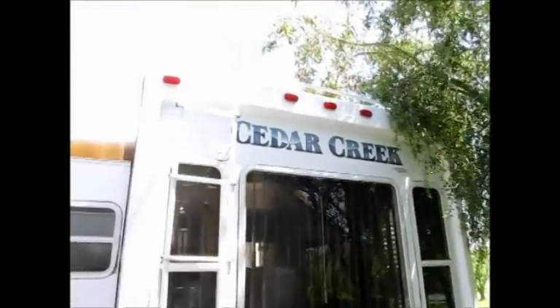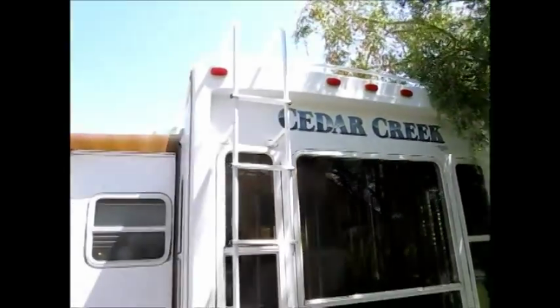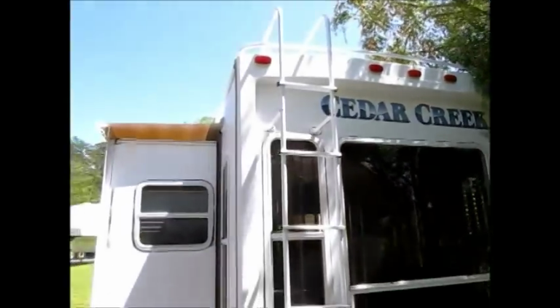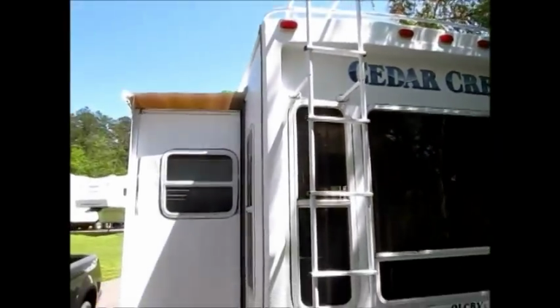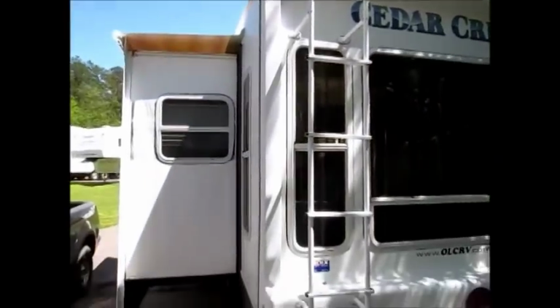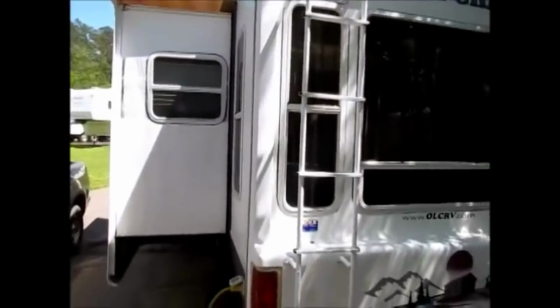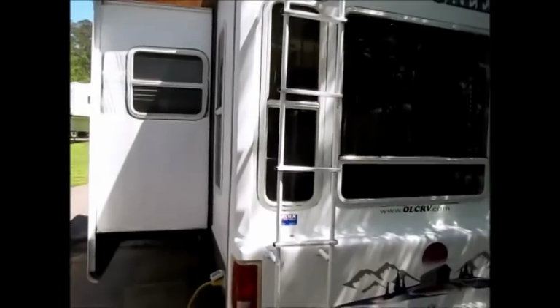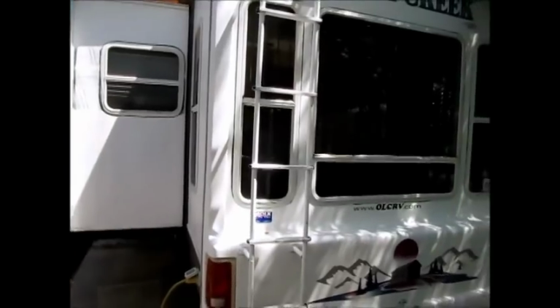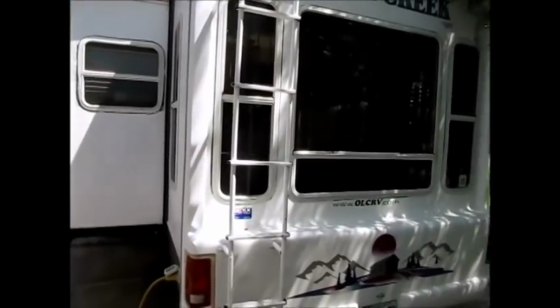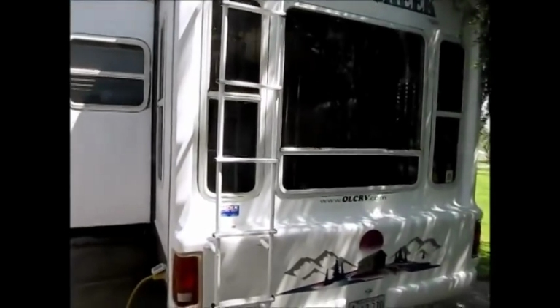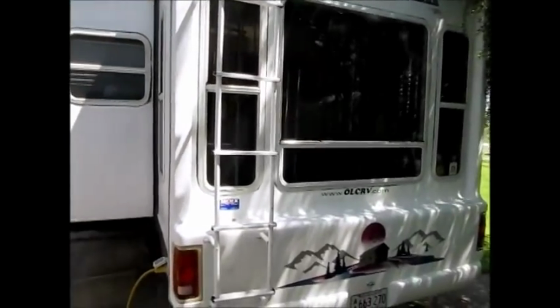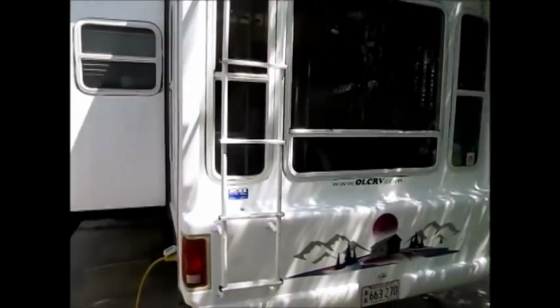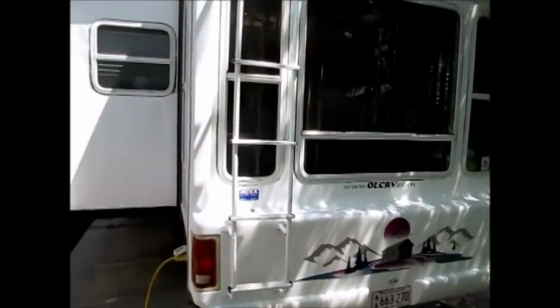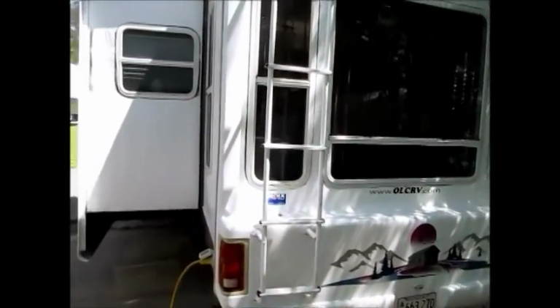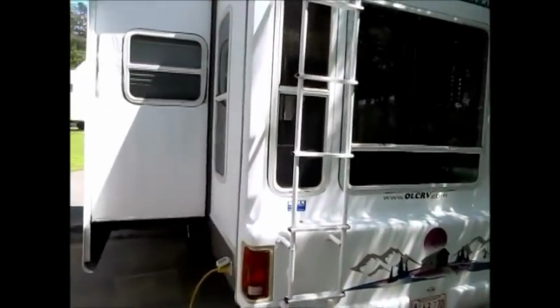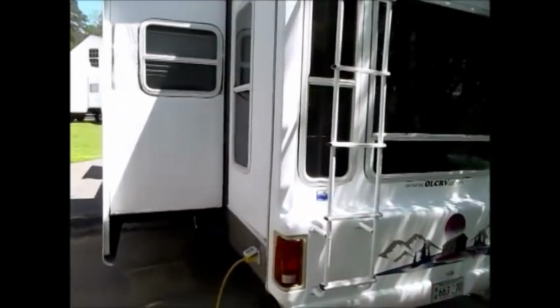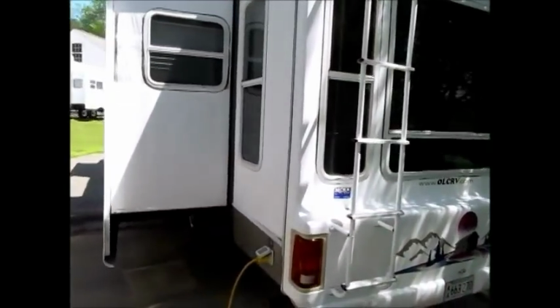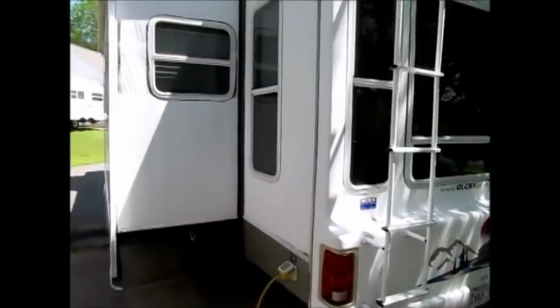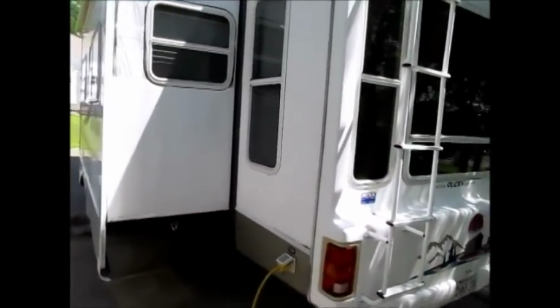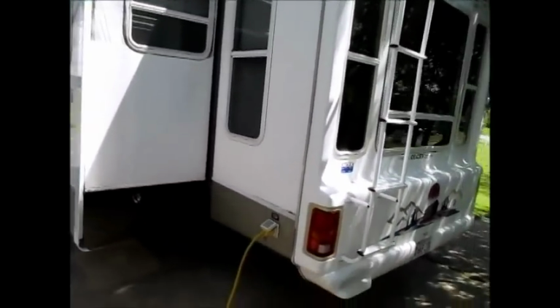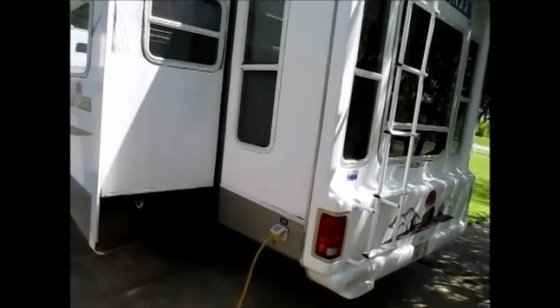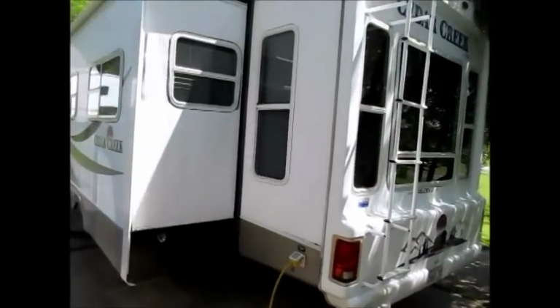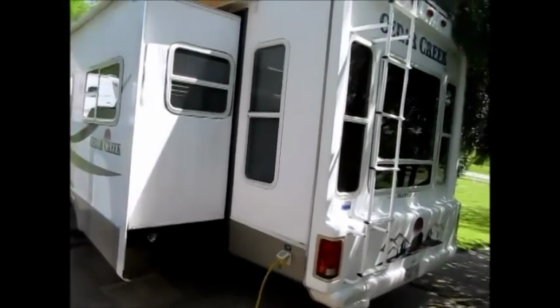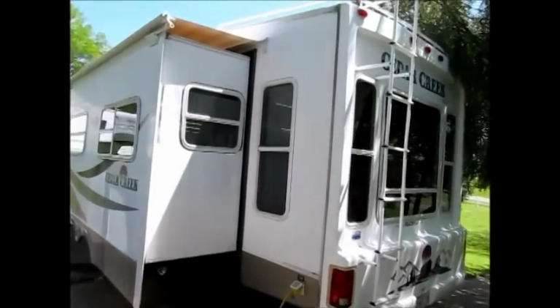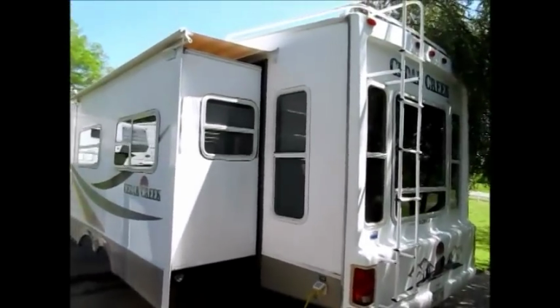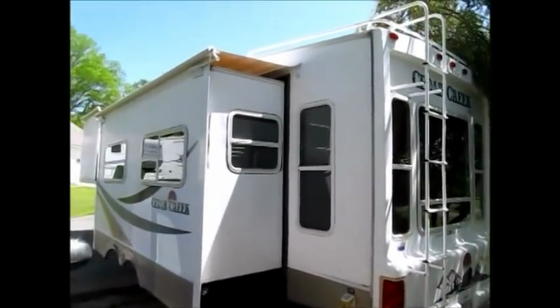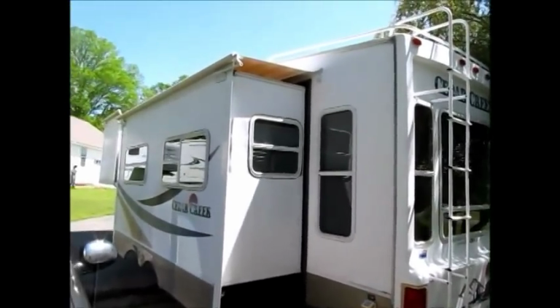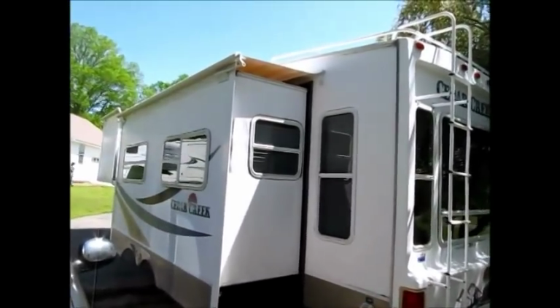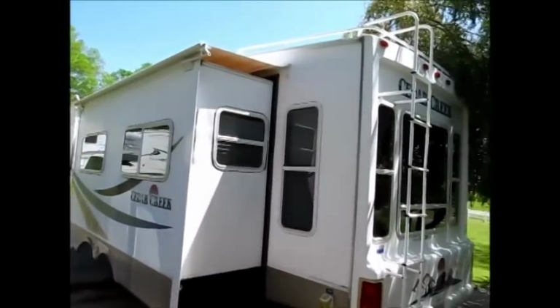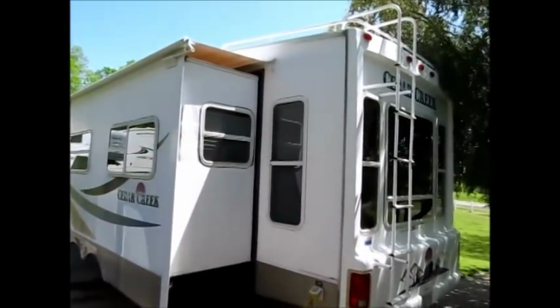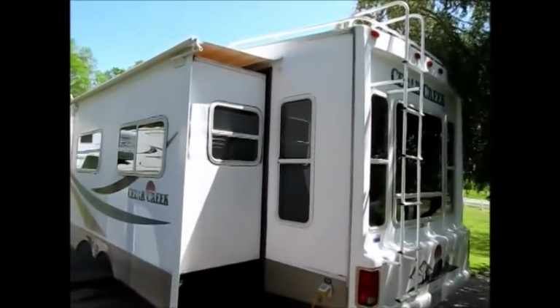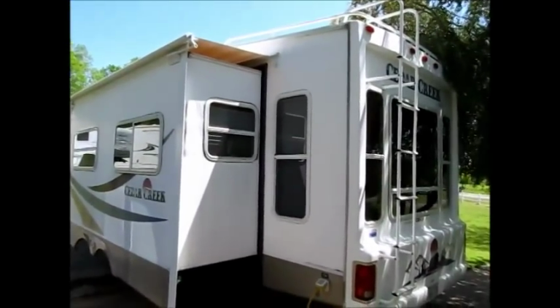Again, this is a 2004 Cedar Creek 33-foot triple slide fifth wheel. Fiberglass sides with no delamination. I'm going to go ahead and walk you inside.